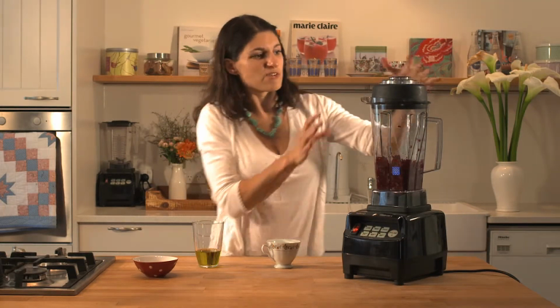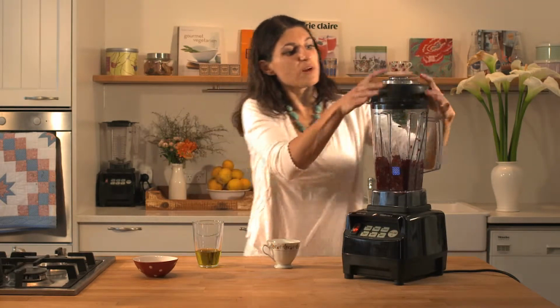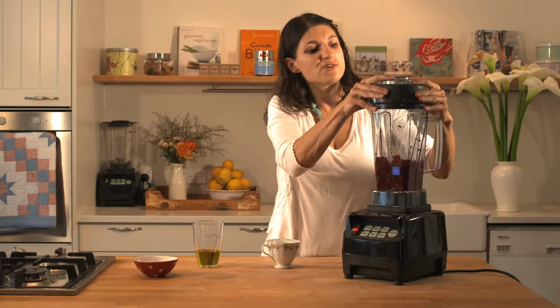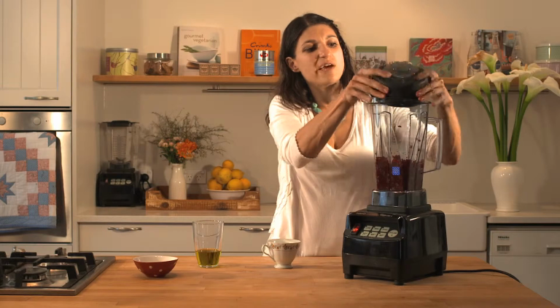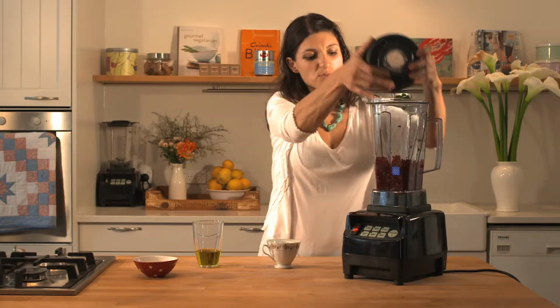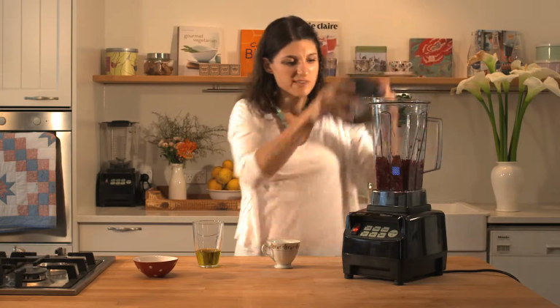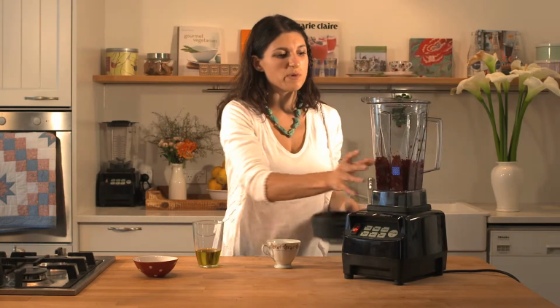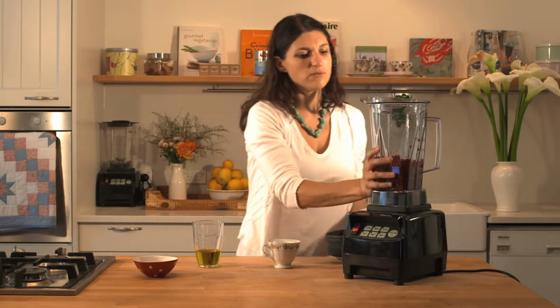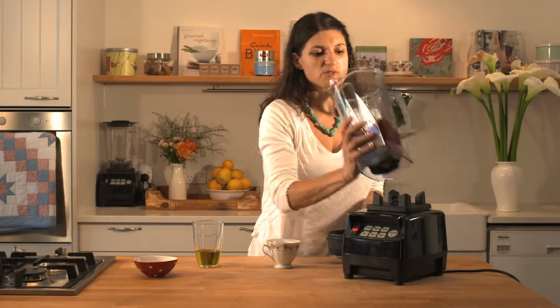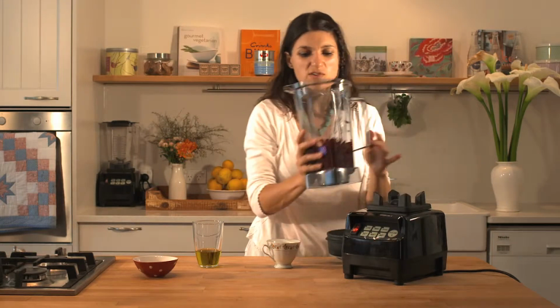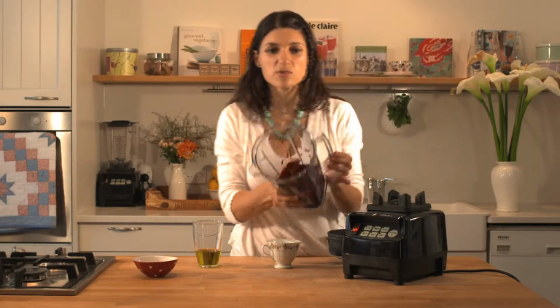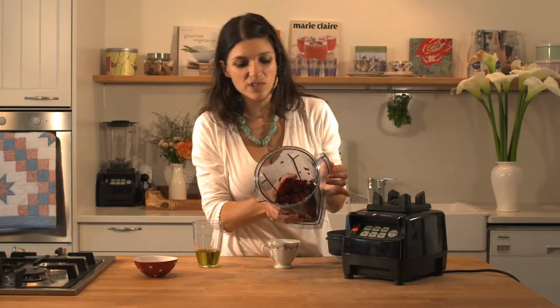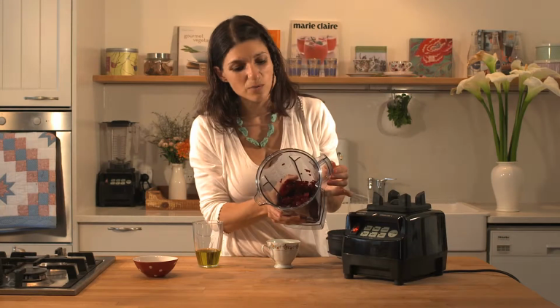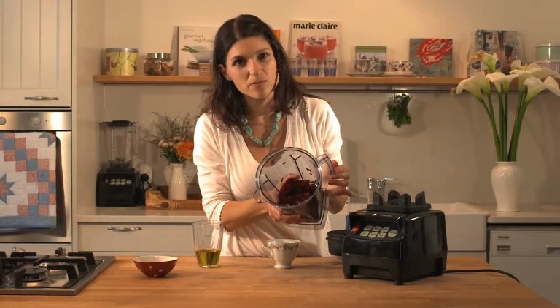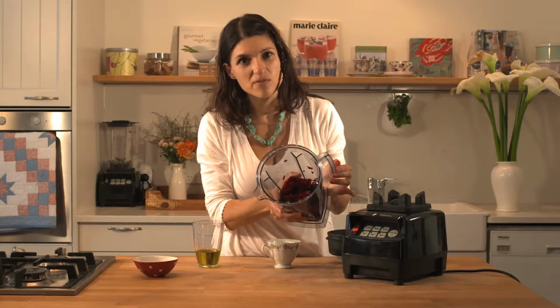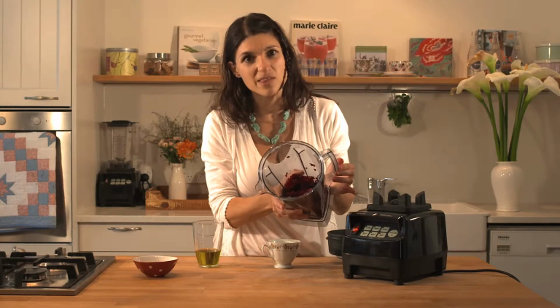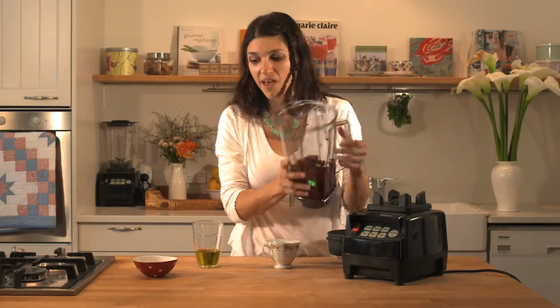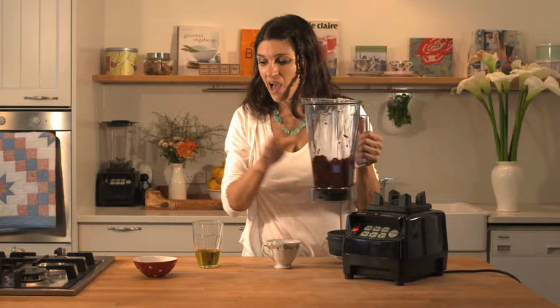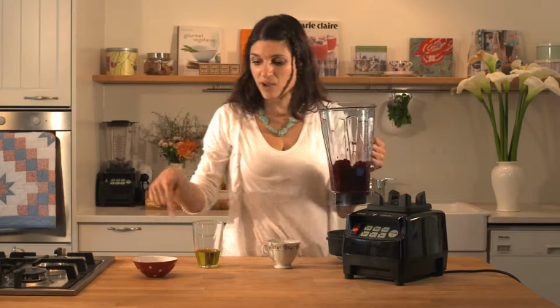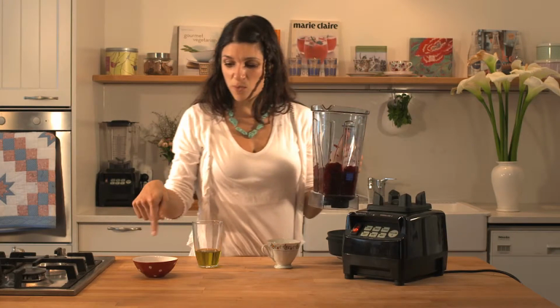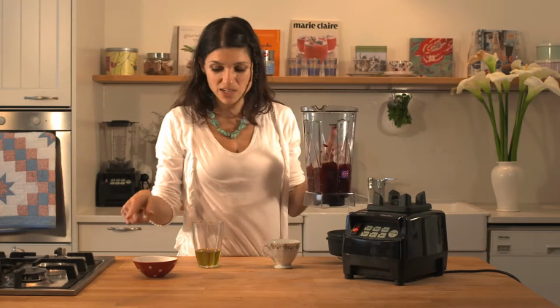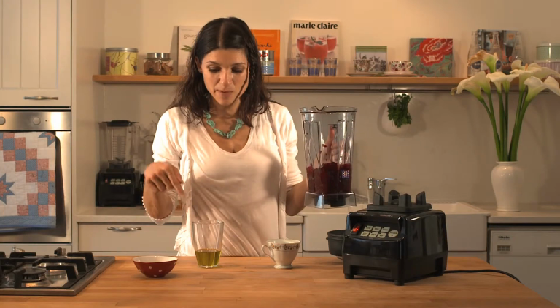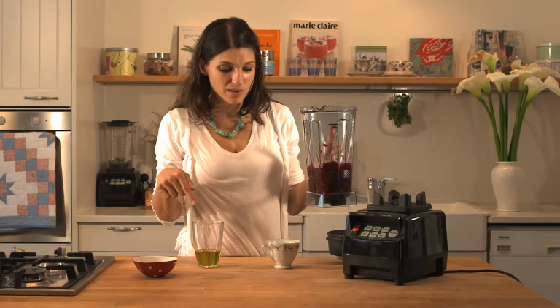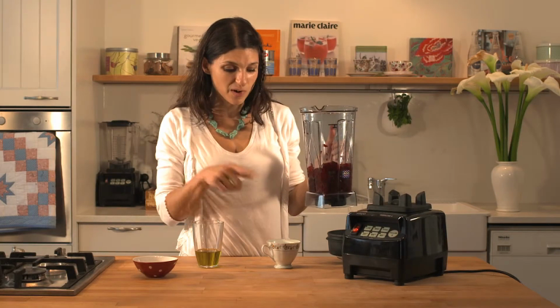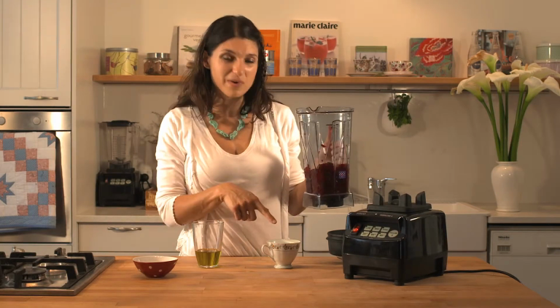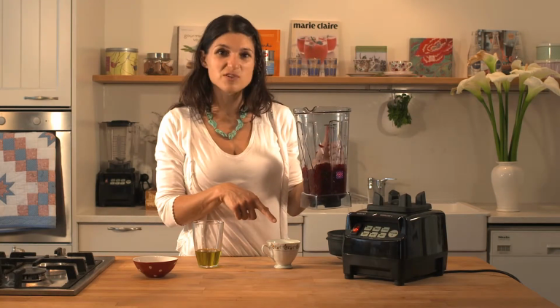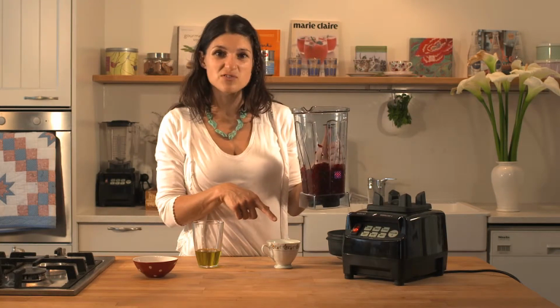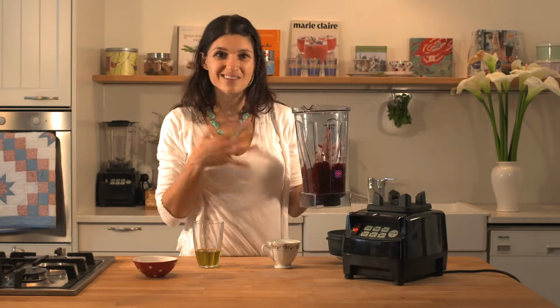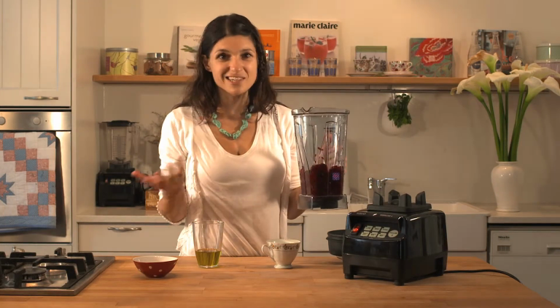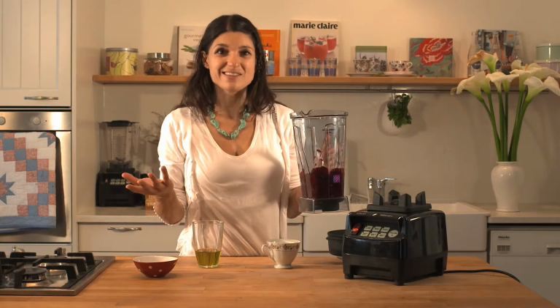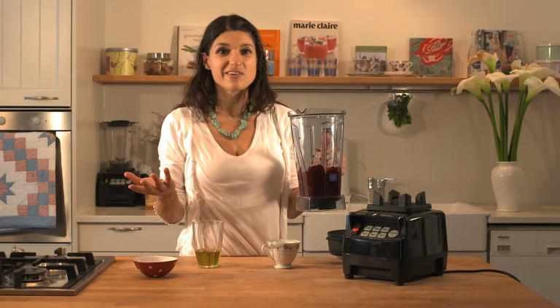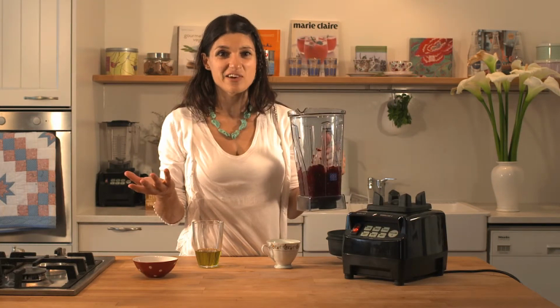All I need to do now is put this in a bowl. You'll see I've got some coarsely chopped beetroot in there. Add my cumin and chilli, my olive oil and my lemon juice, and it's a delicious salad ready to go.